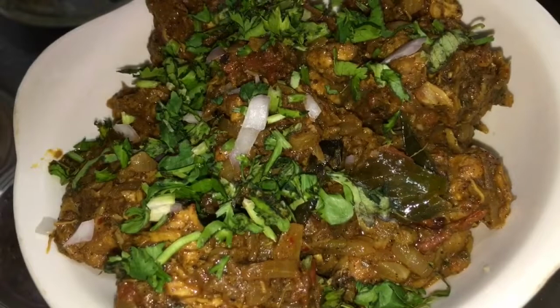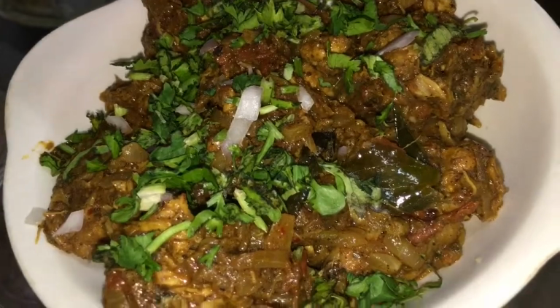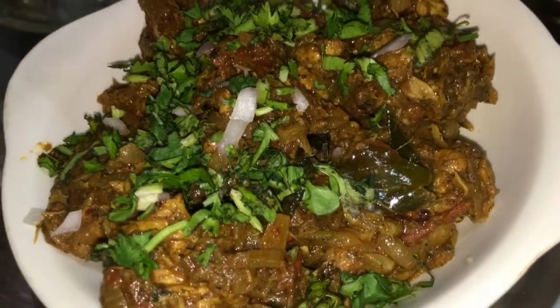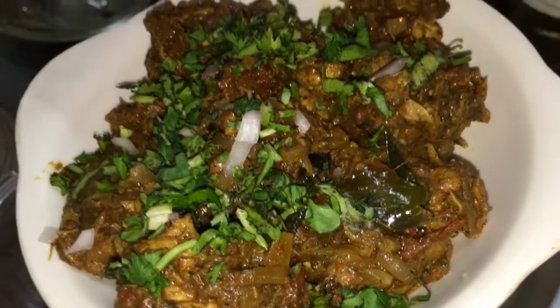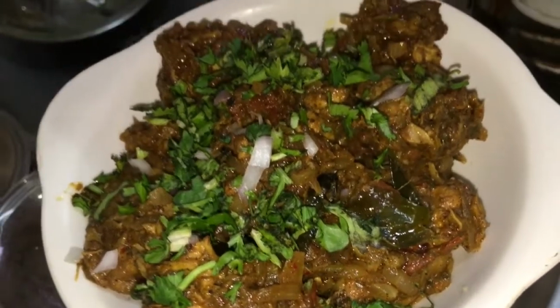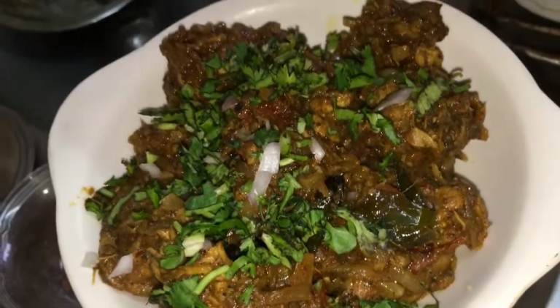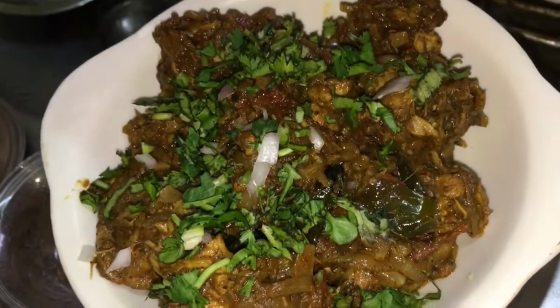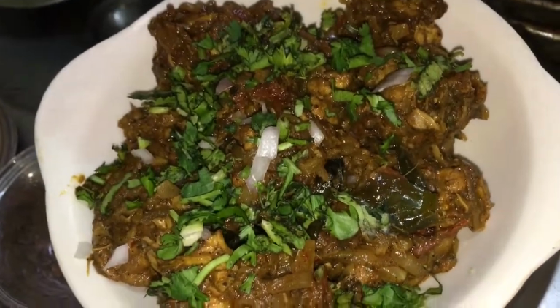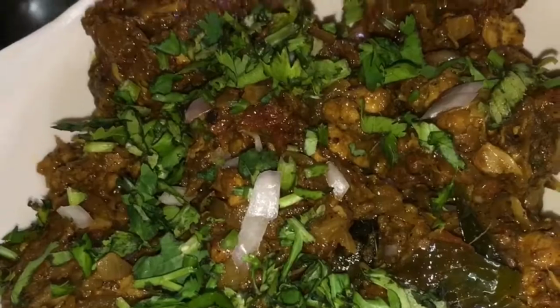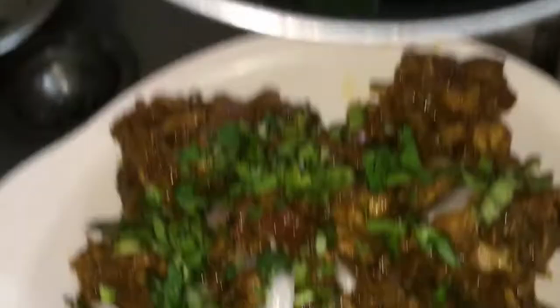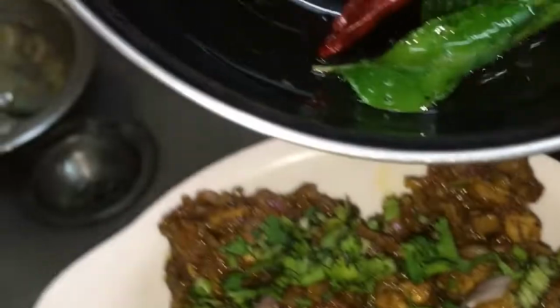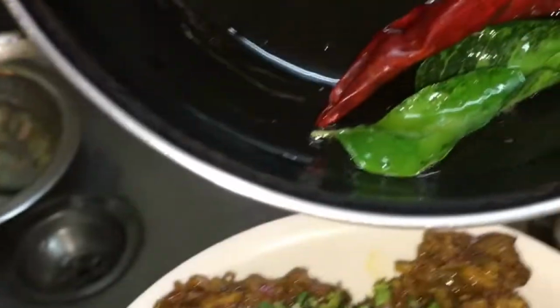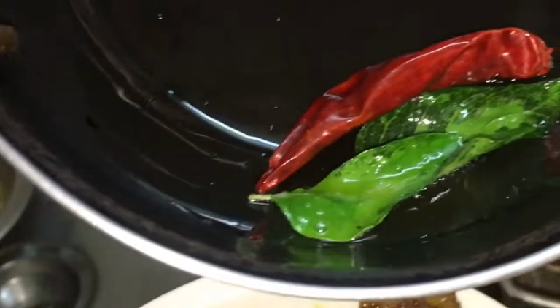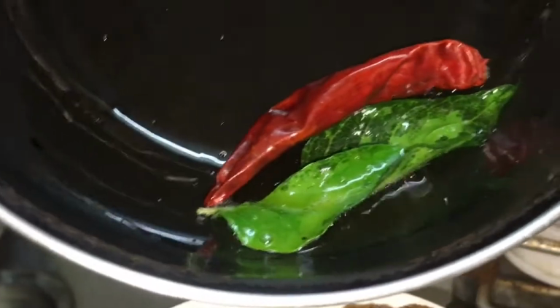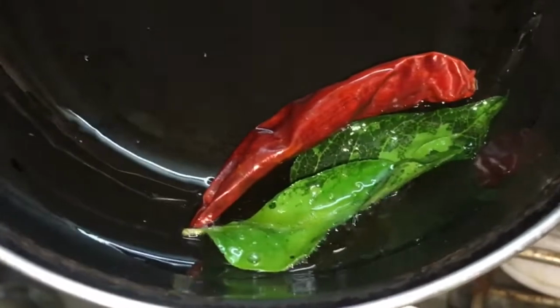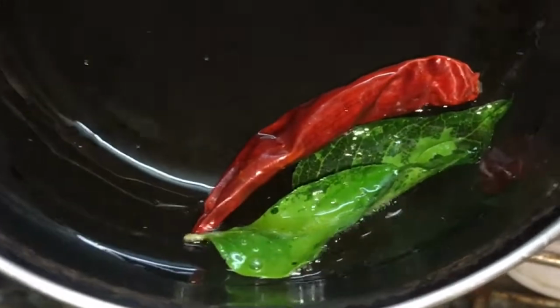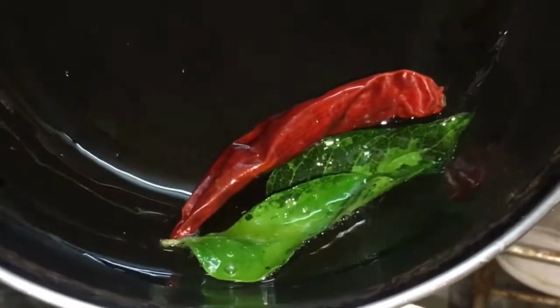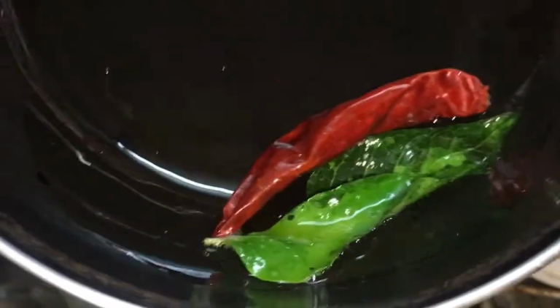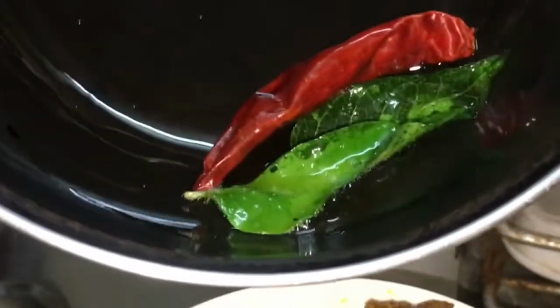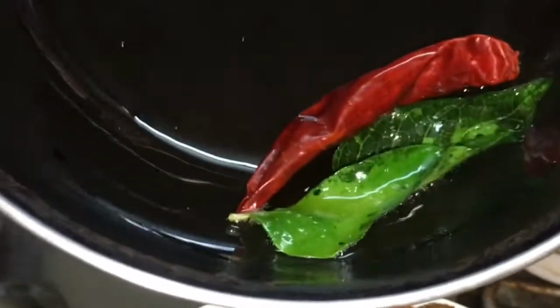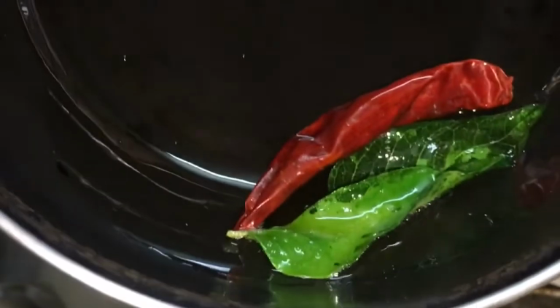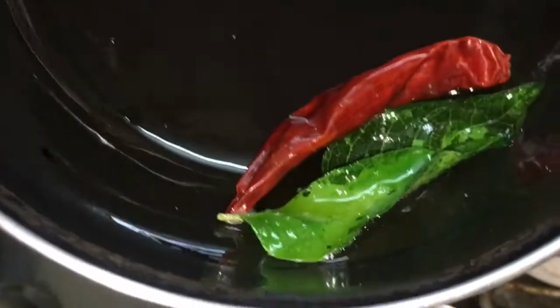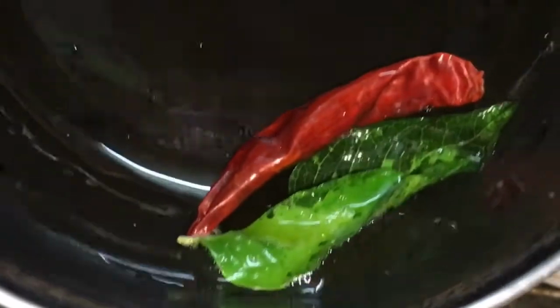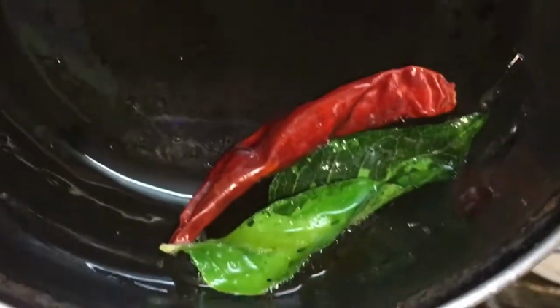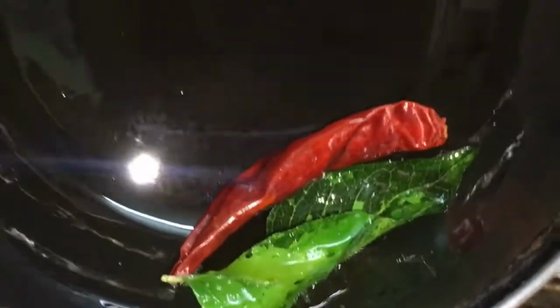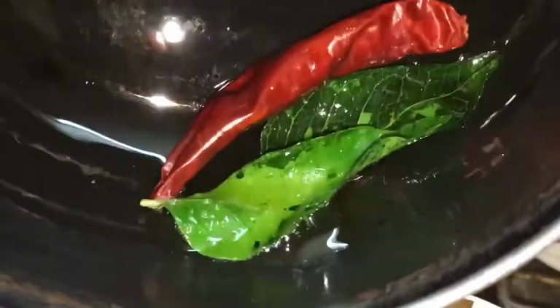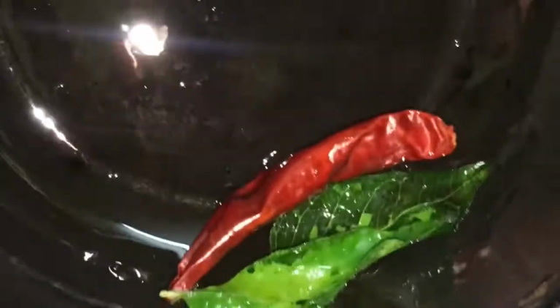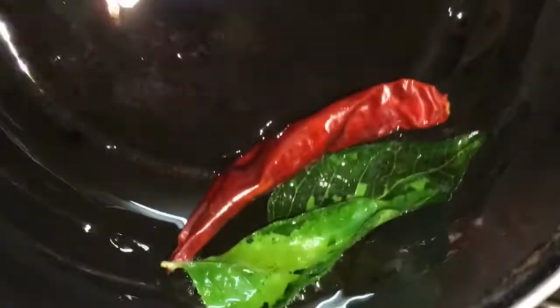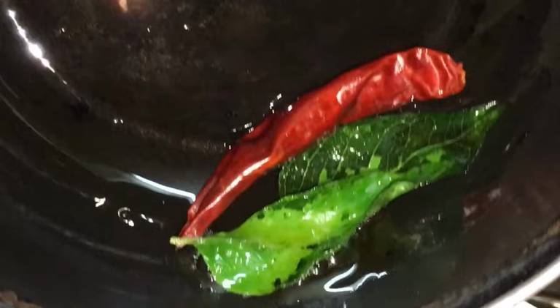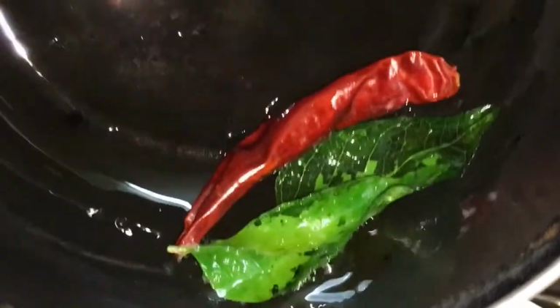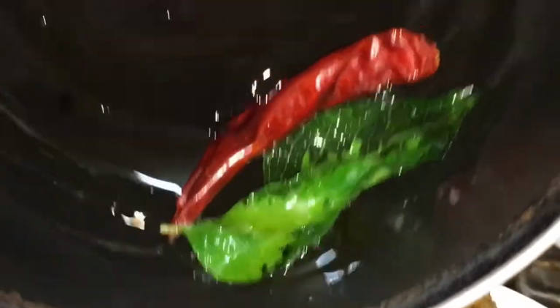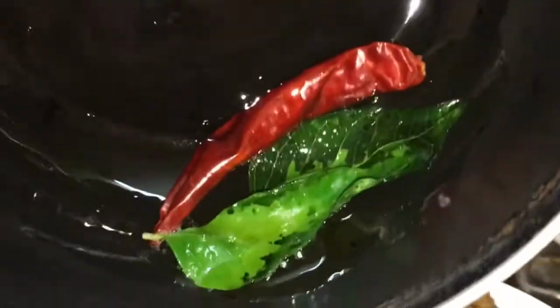Now let's put it in the bowl. Add 2 curry leaves, 1 spoon. If you want to add it, you can add it.